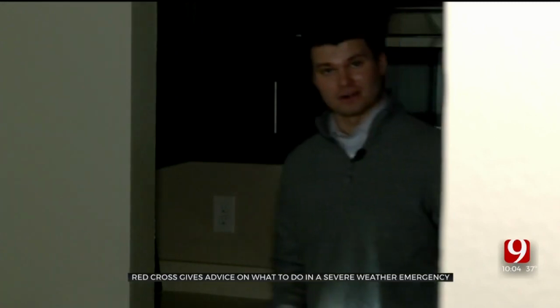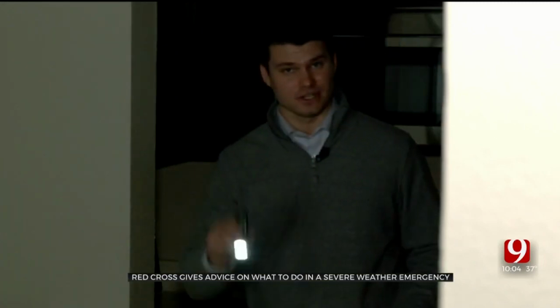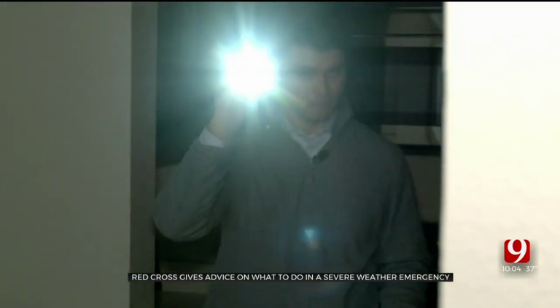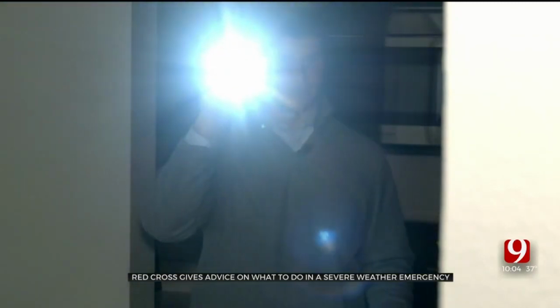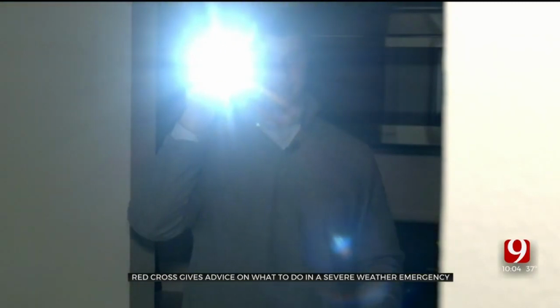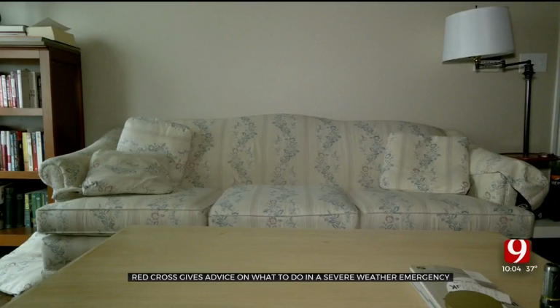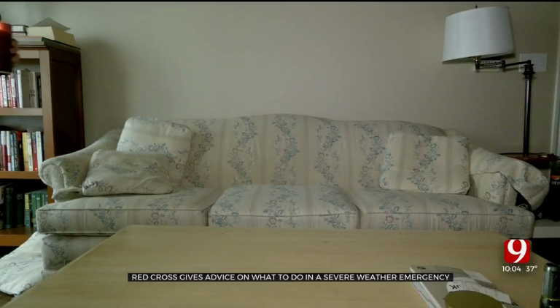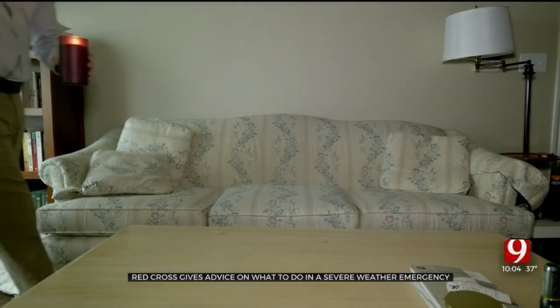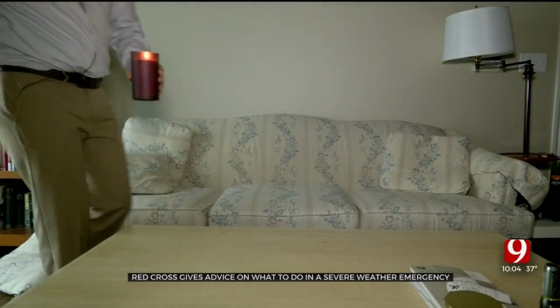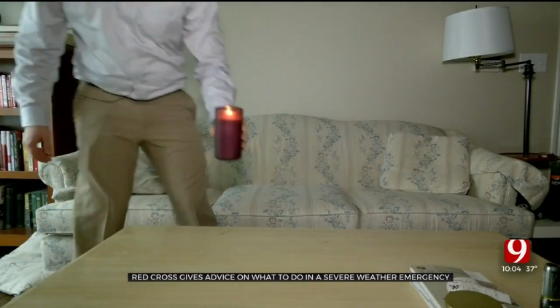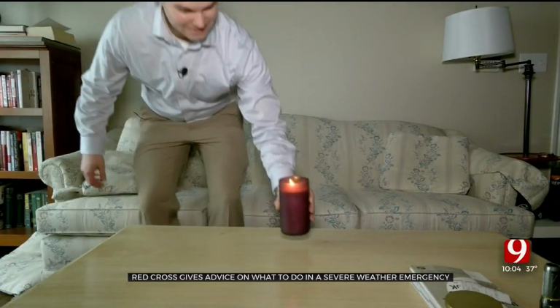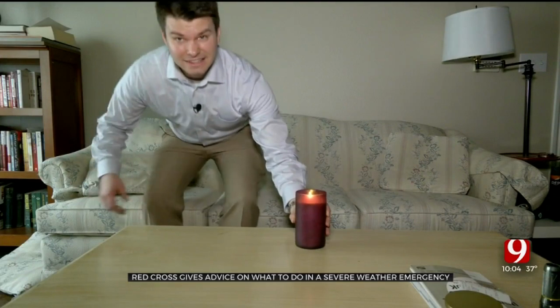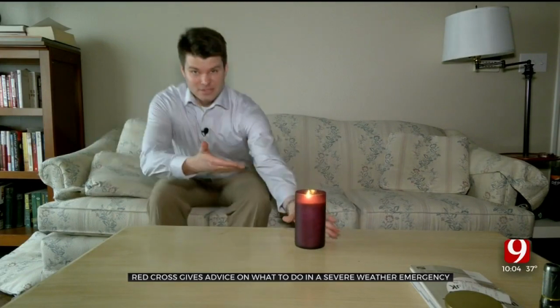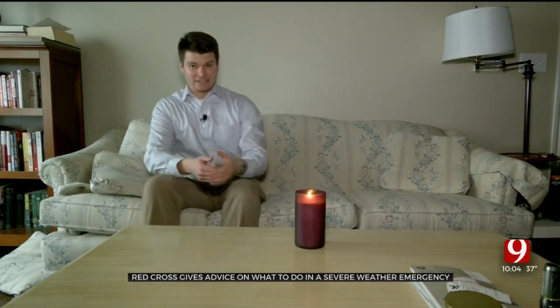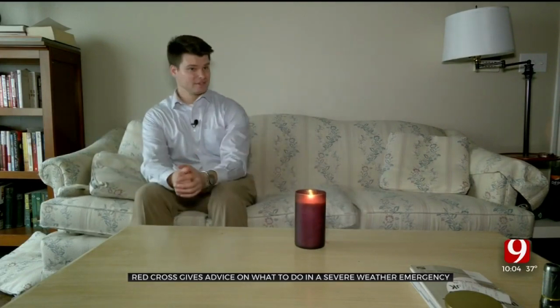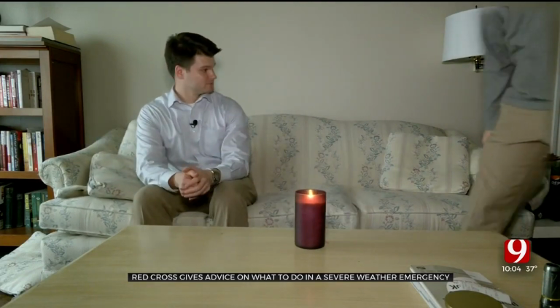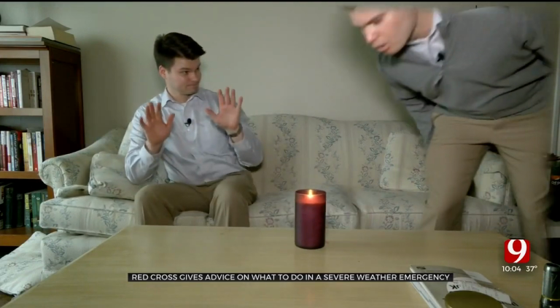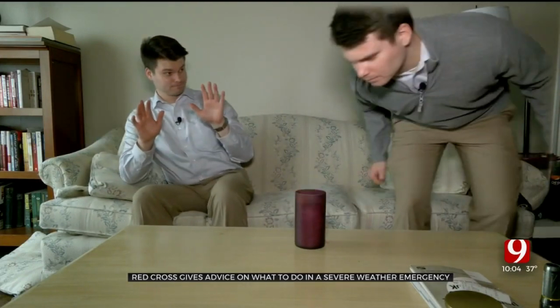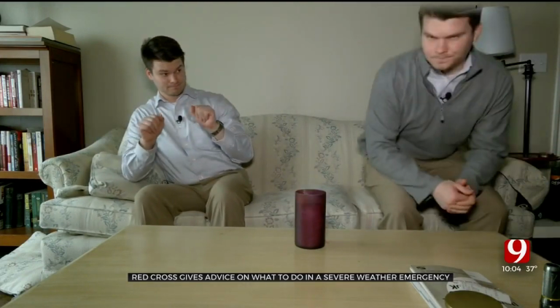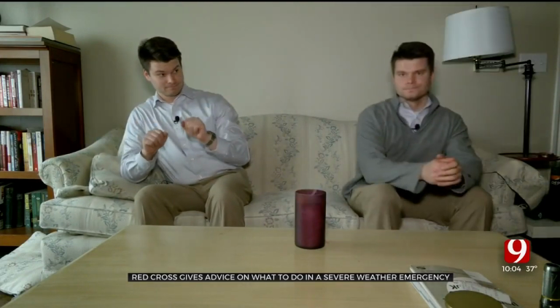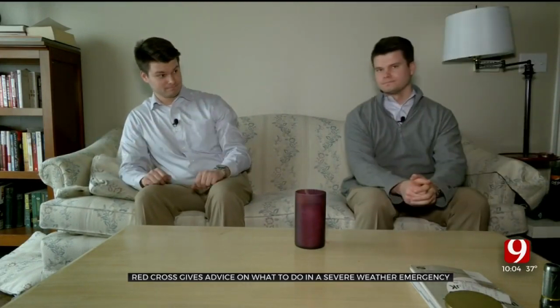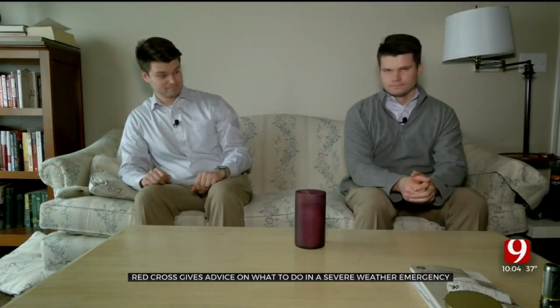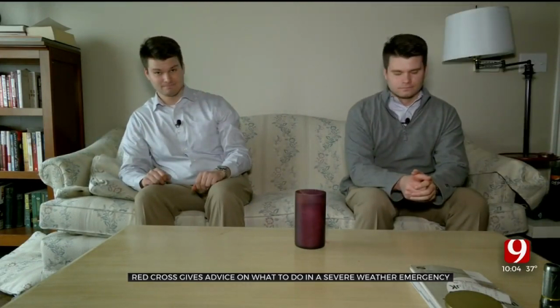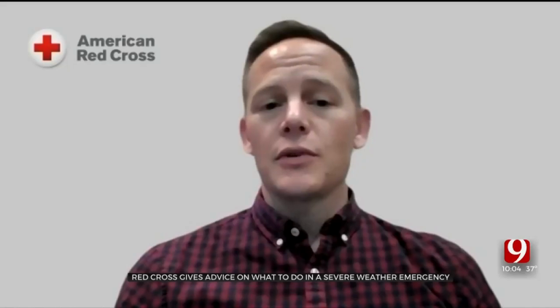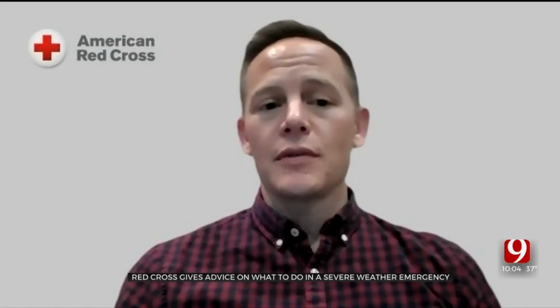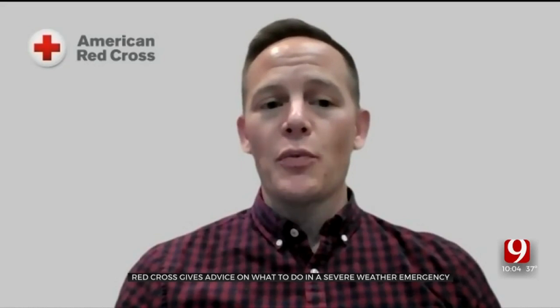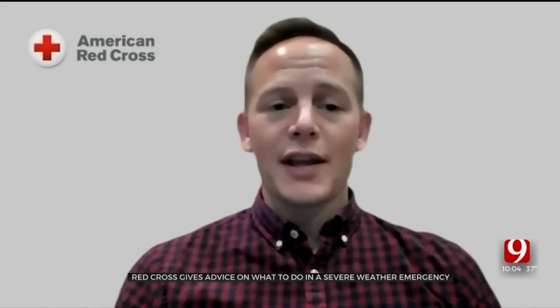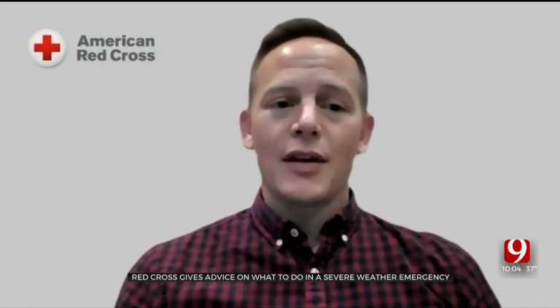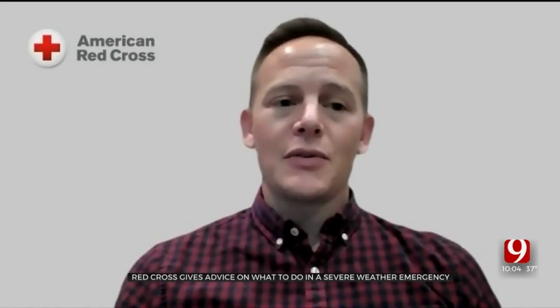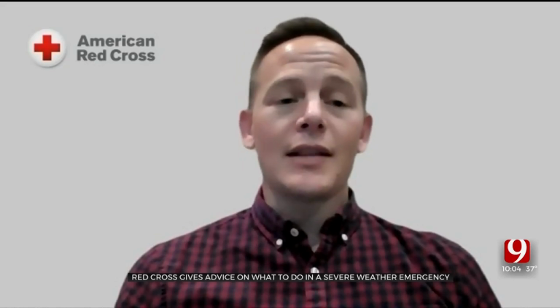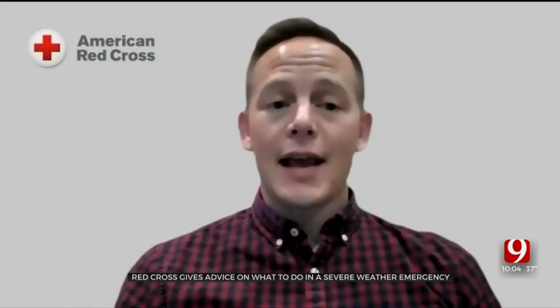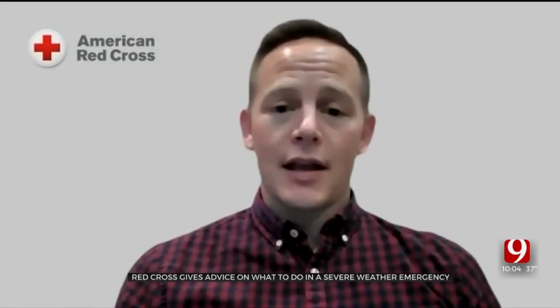For starters, make sure you have working flashlights. The American Red Cross says to avoid using candles. You could be facing broken gas lines, and you certainly don't want to introduce an open flame to a leaking gas line.